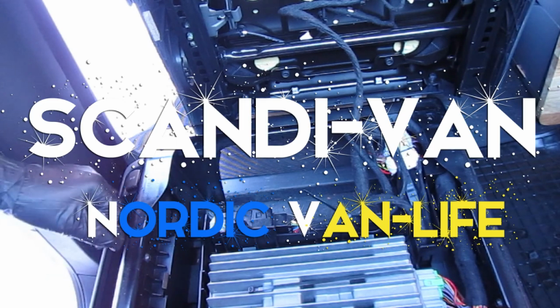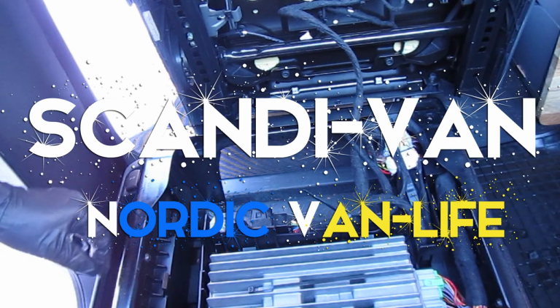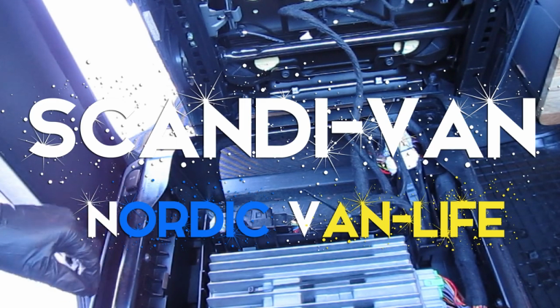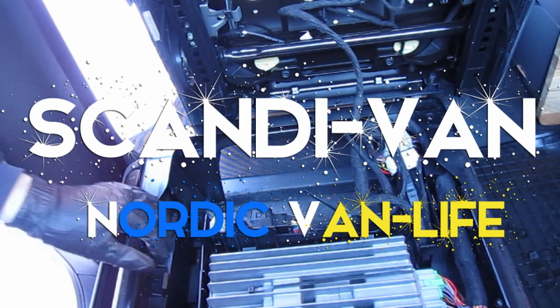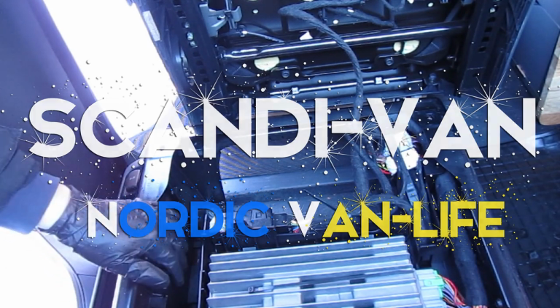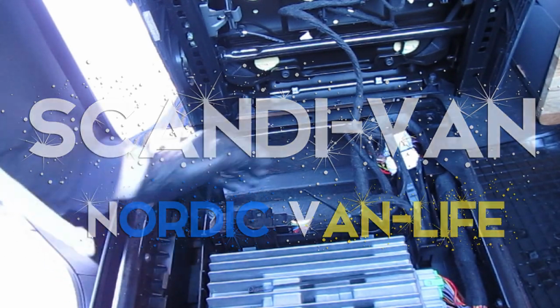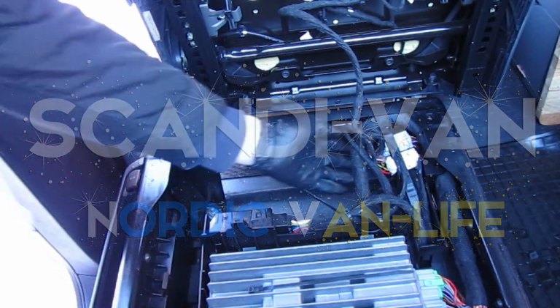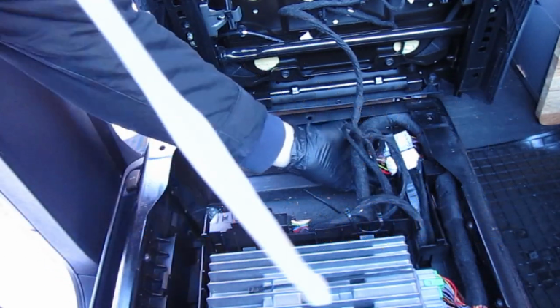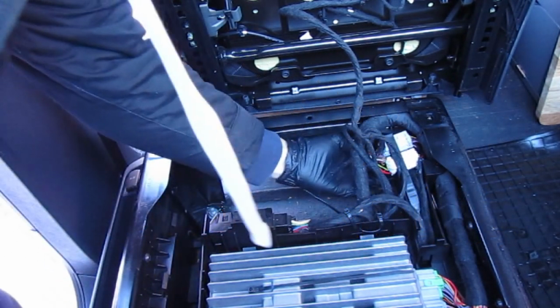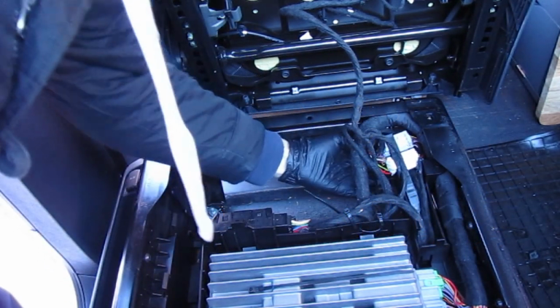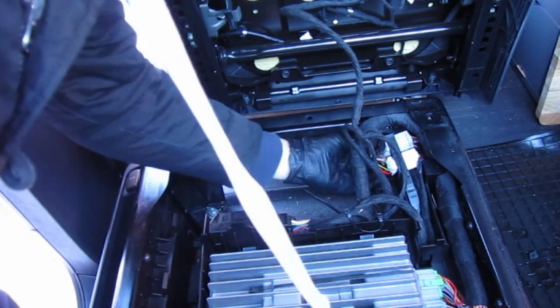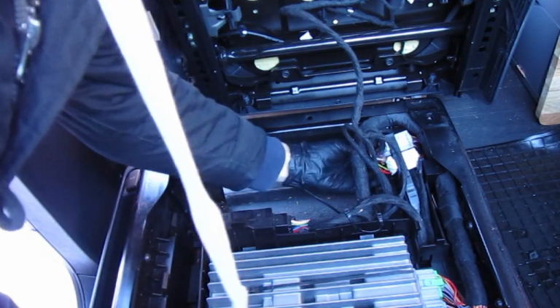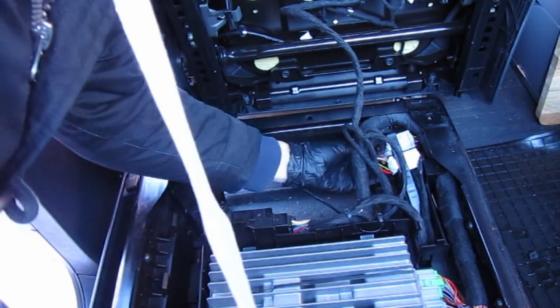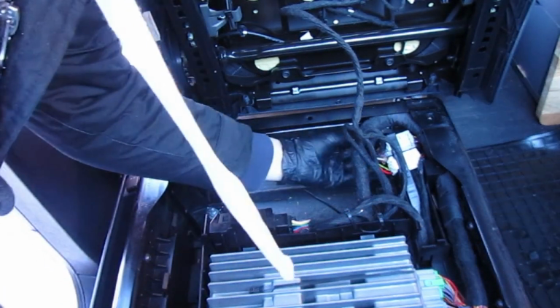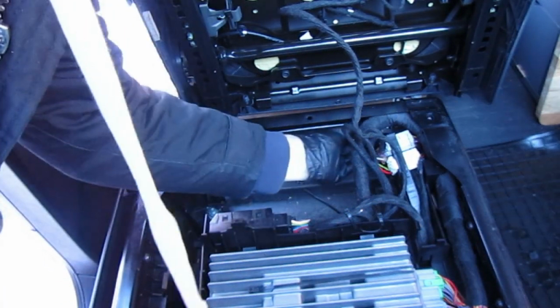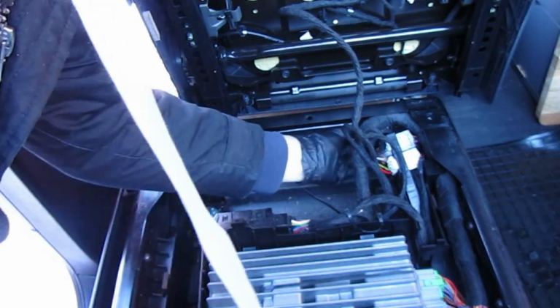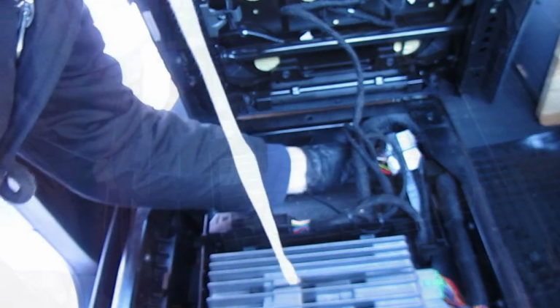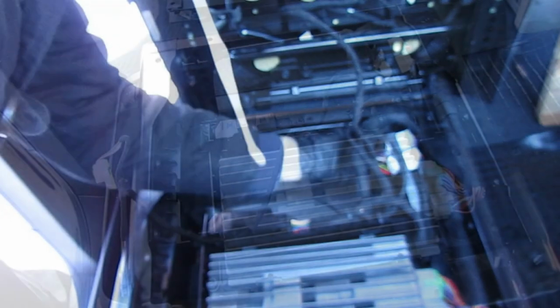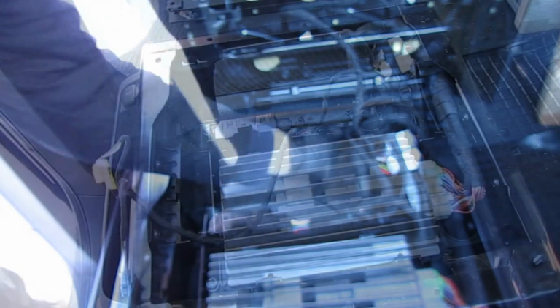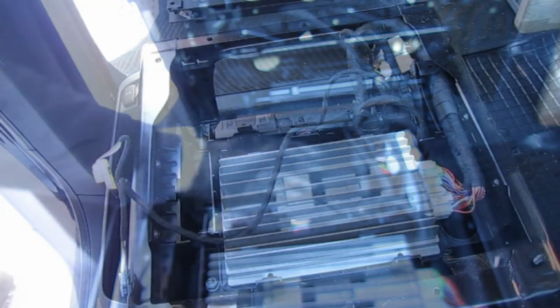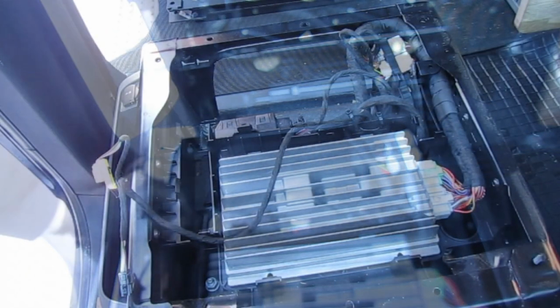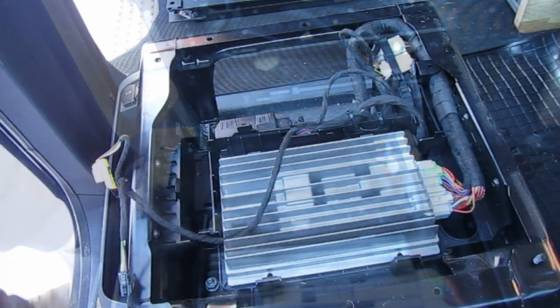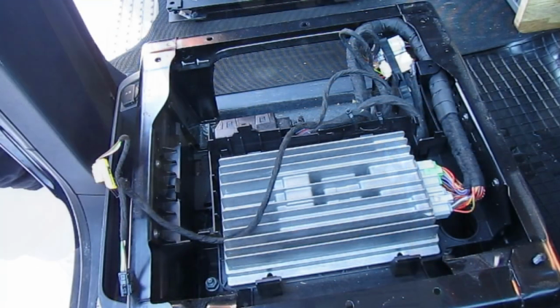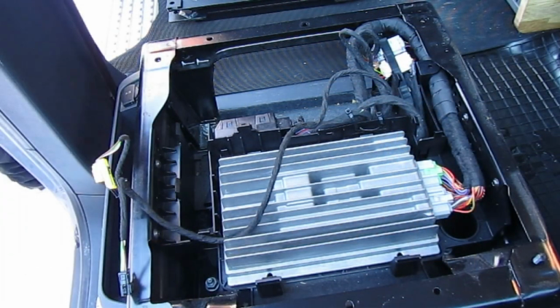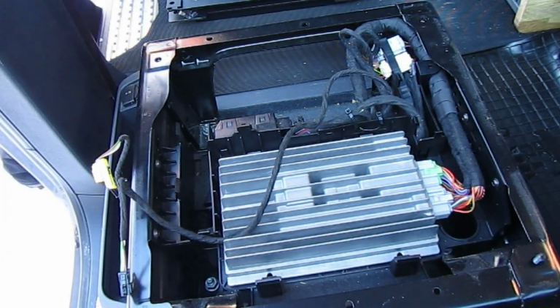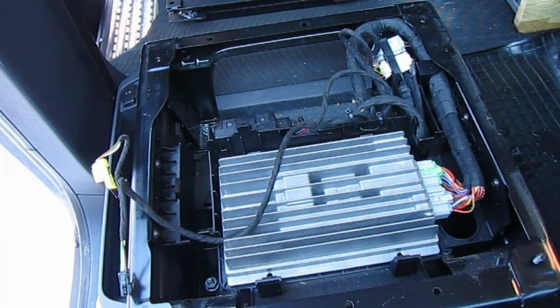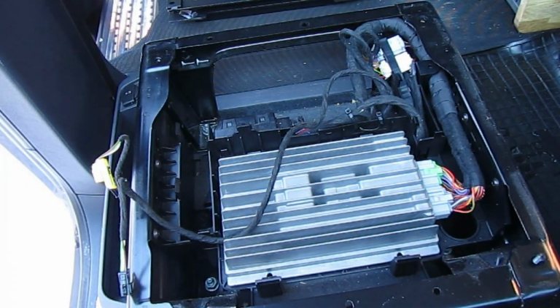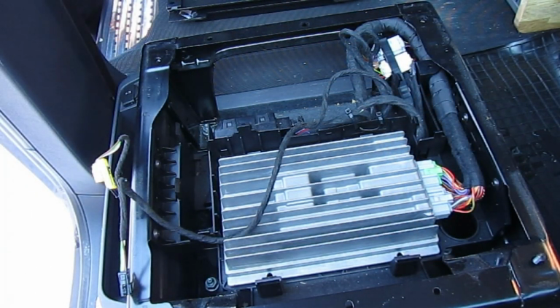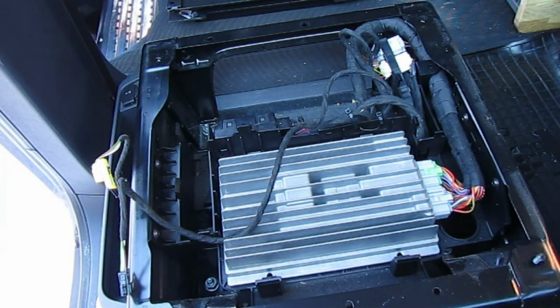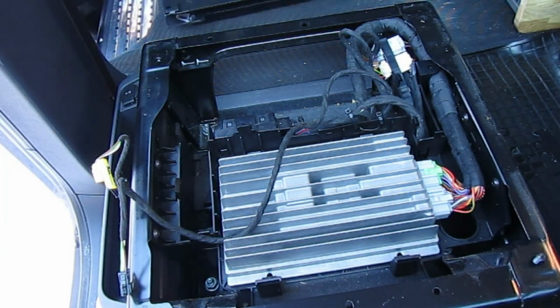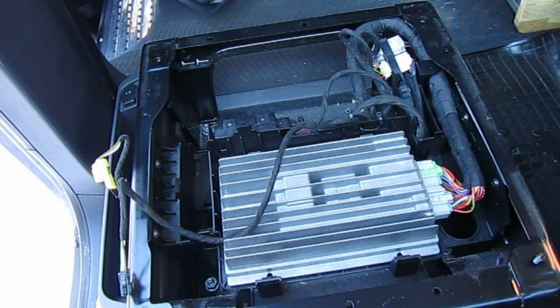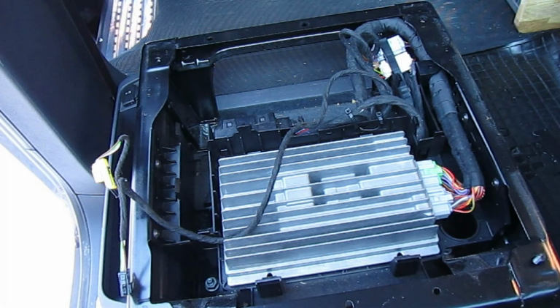By the way, the temperature up here today is minus nine degrees Celsius while we're doing this — so you can see I only have rubber gloves on. Hopefully it'll be warmer when you do this to your own van.